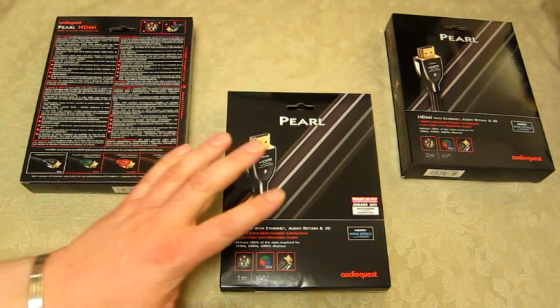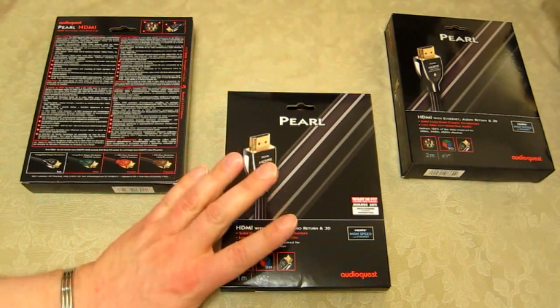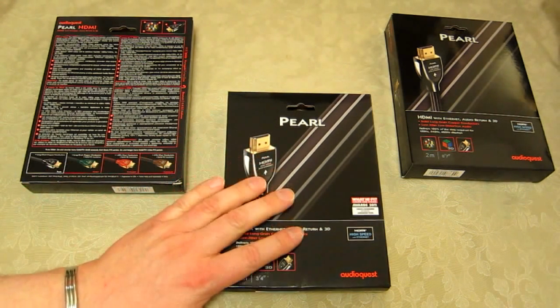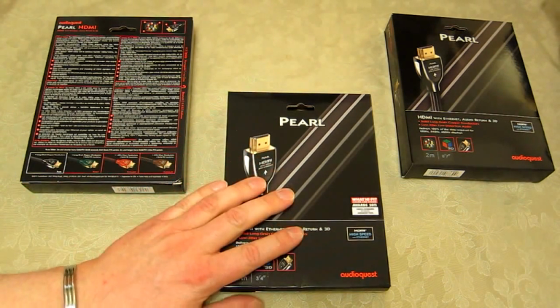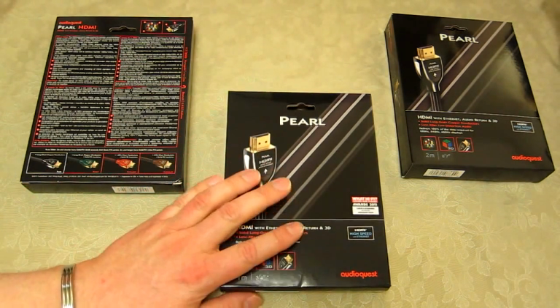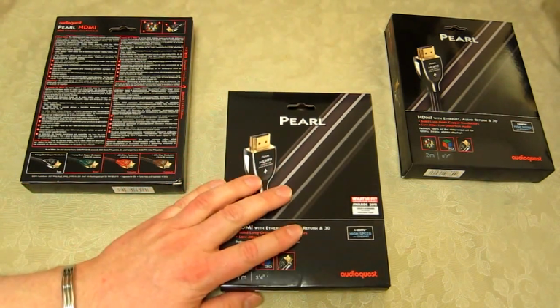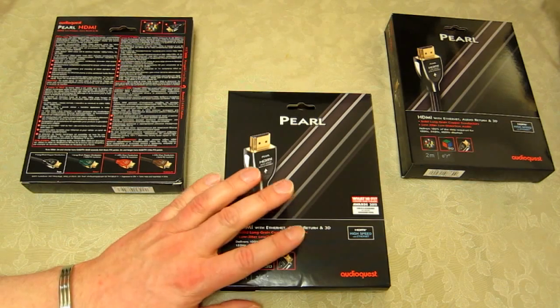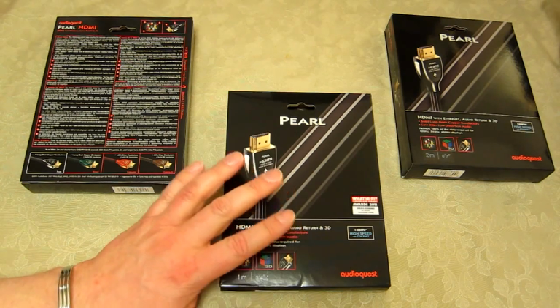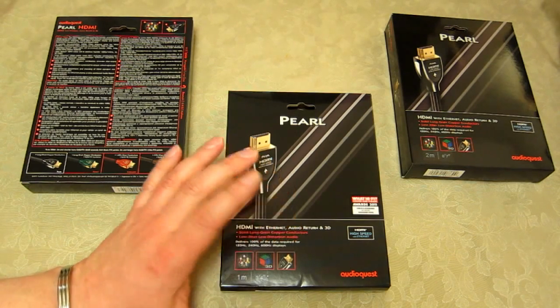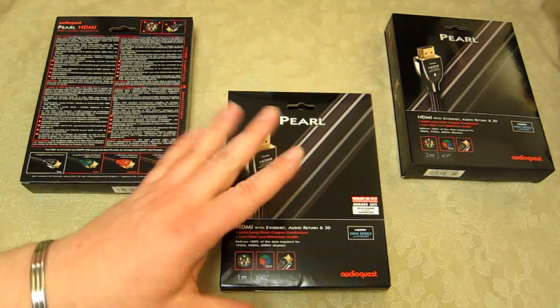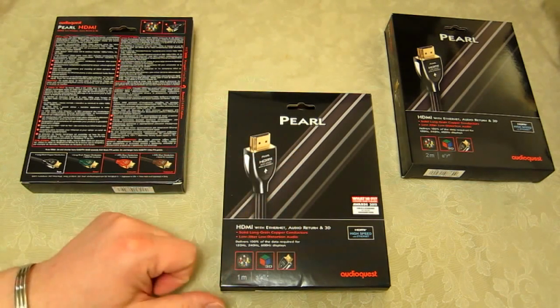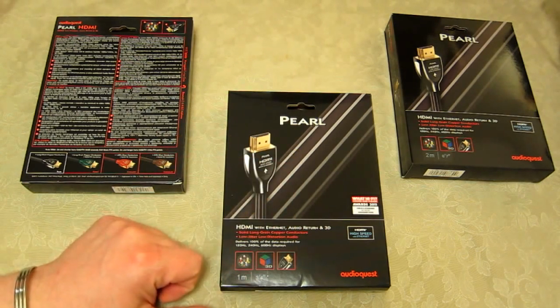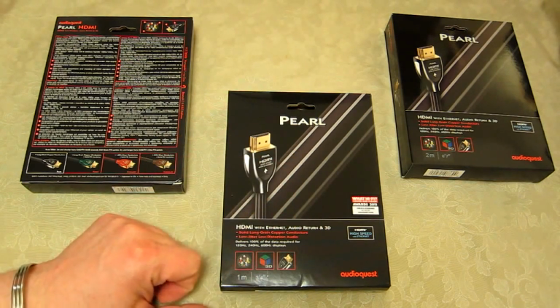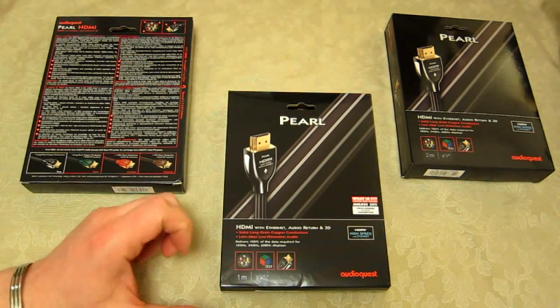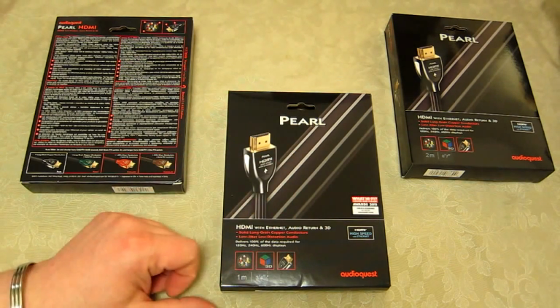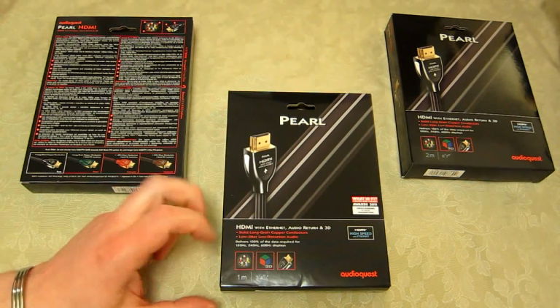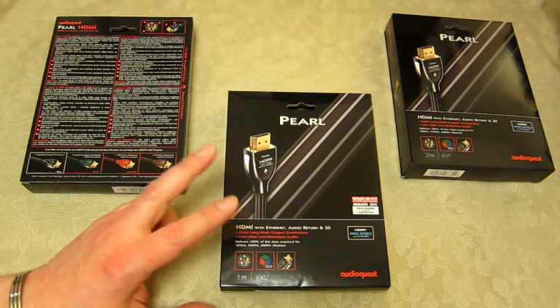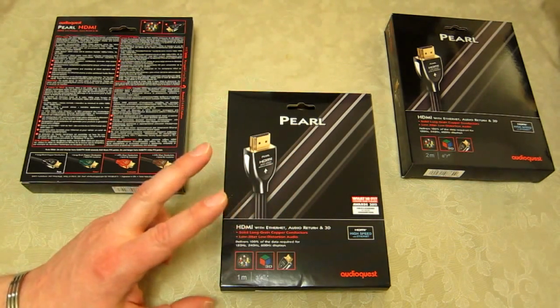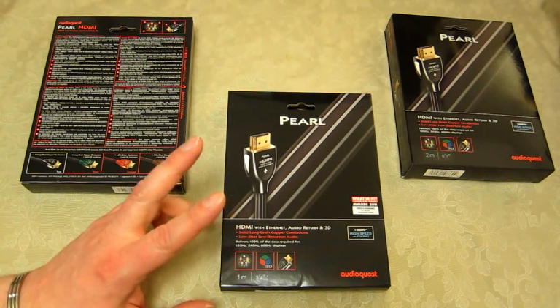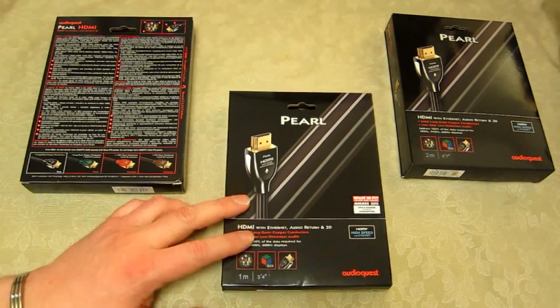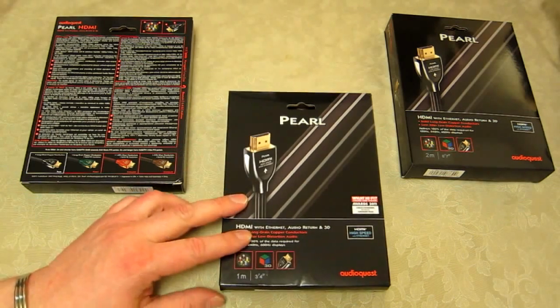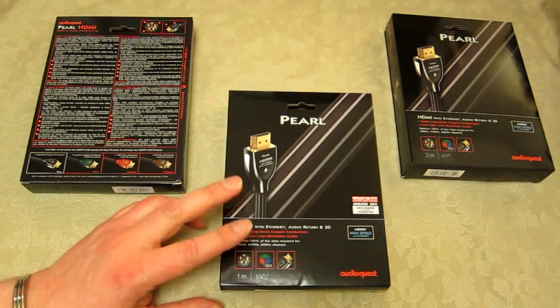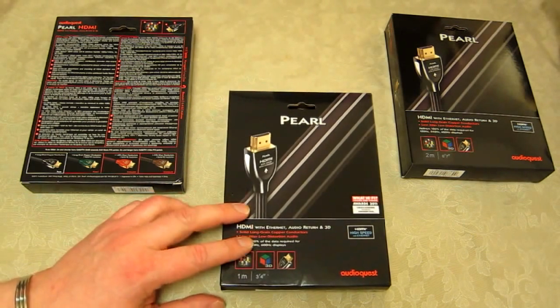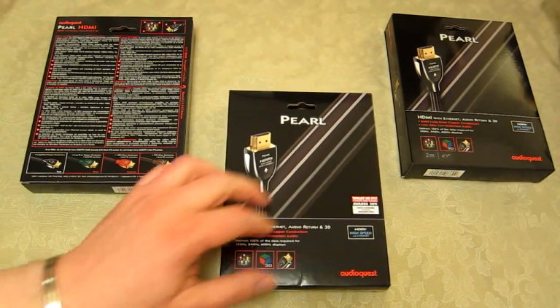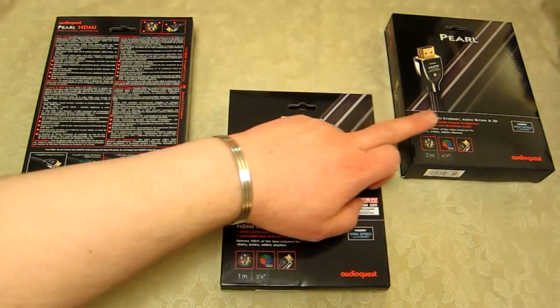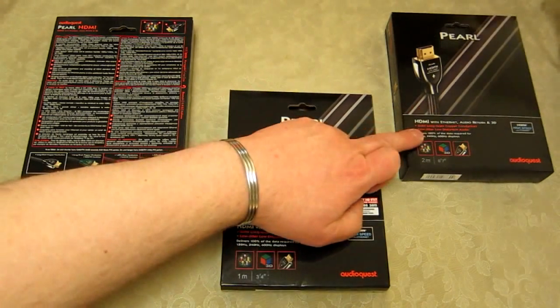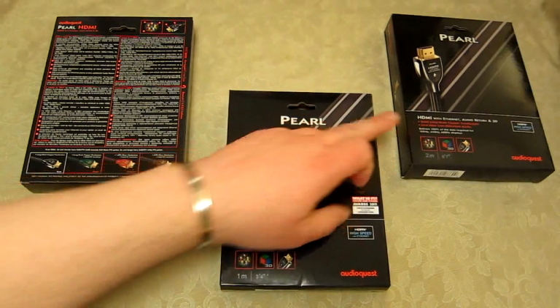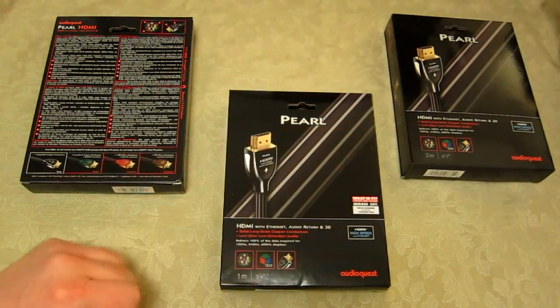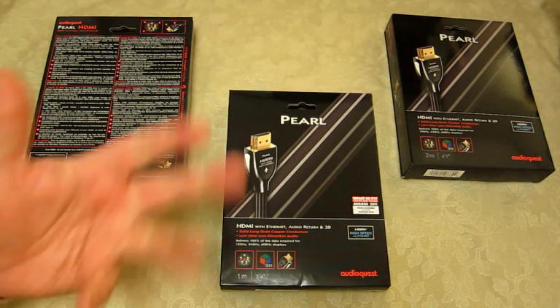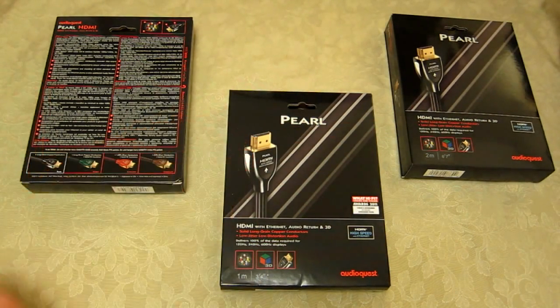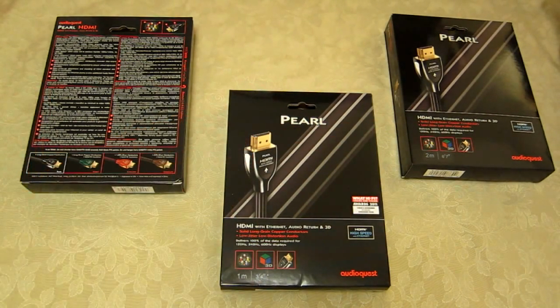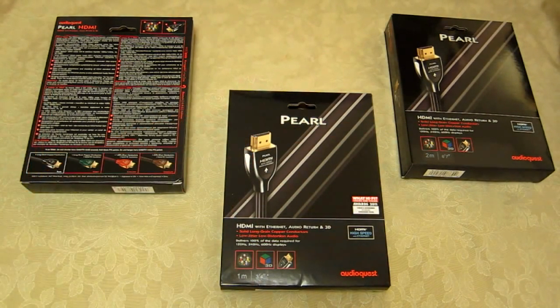Although these aren't cheap — these are around £26 for a half-metre cable. You can pay £45 to £50 for a metre cable and more for a 2-metre cable. They come in various lengths as you'd expect.